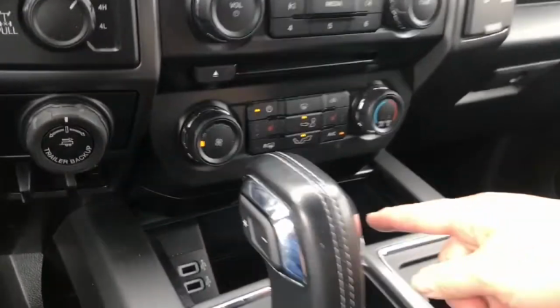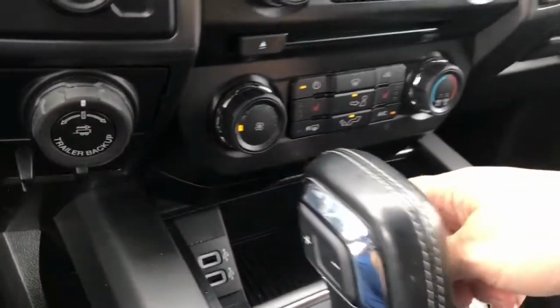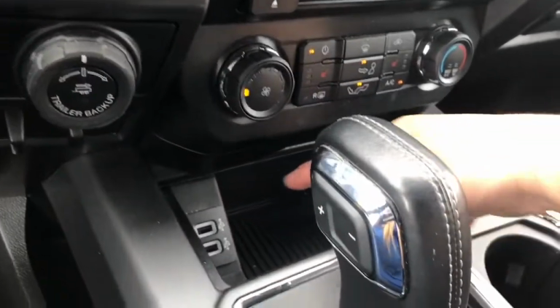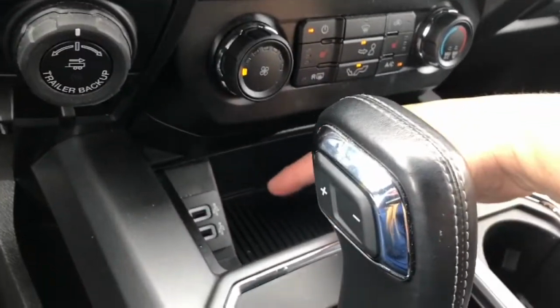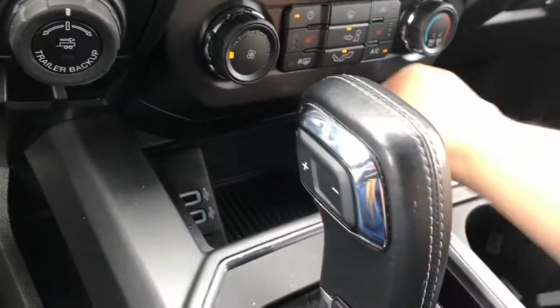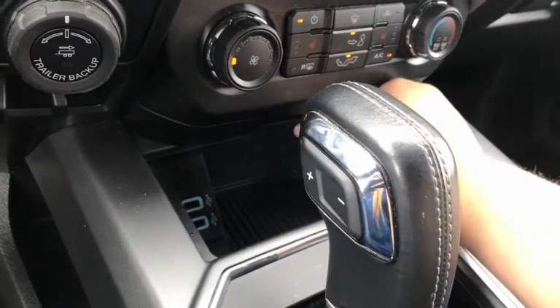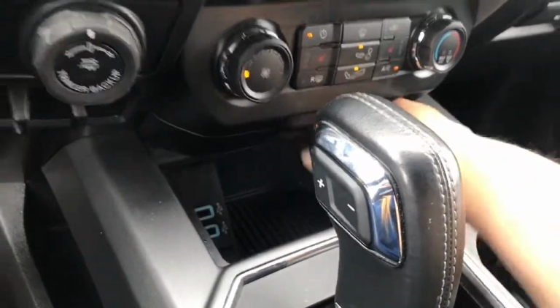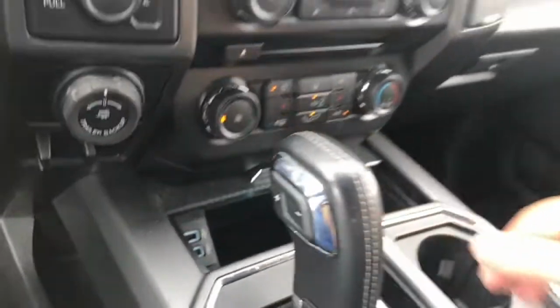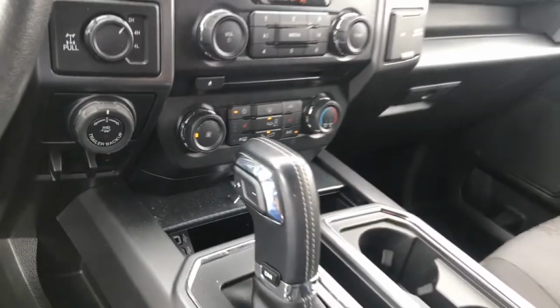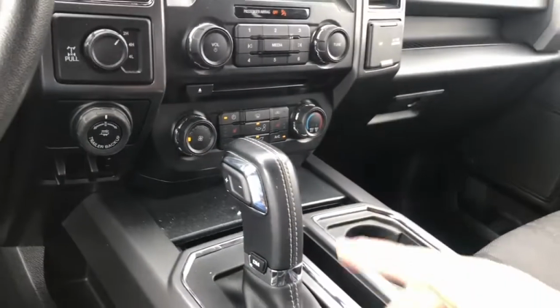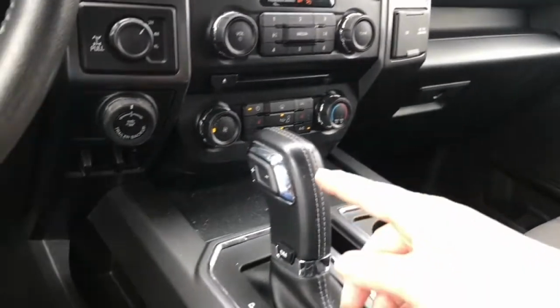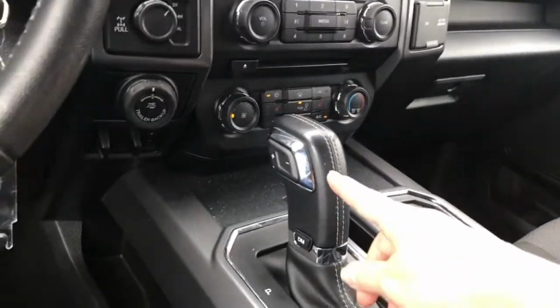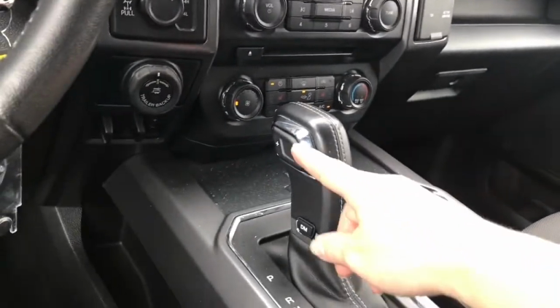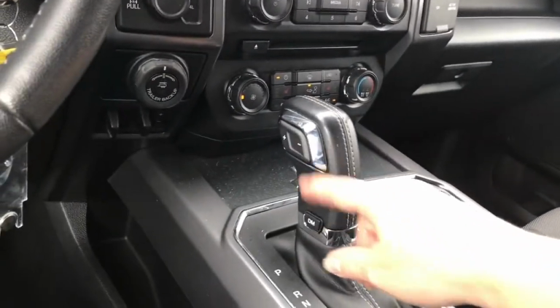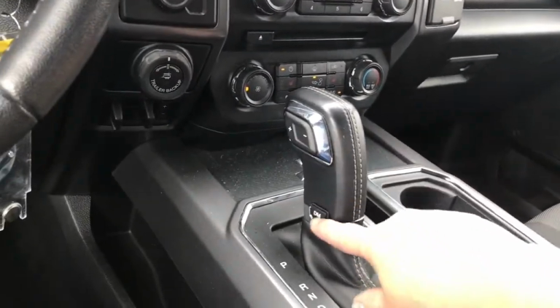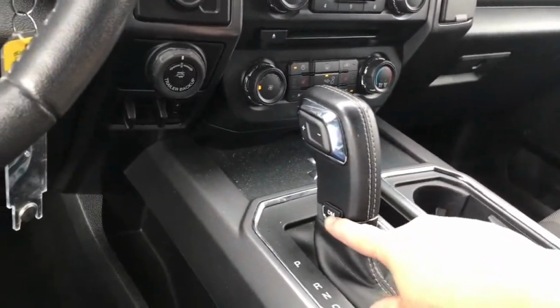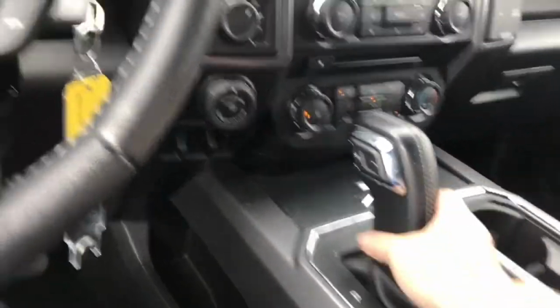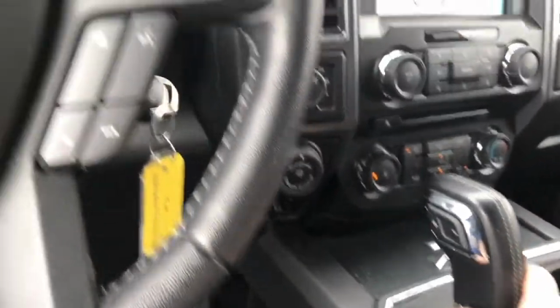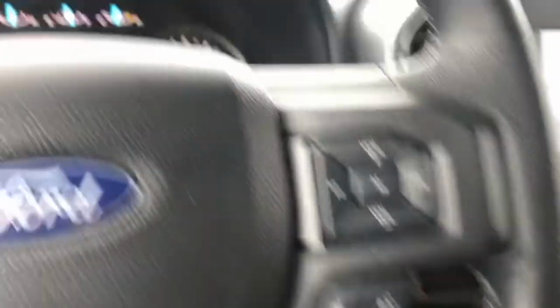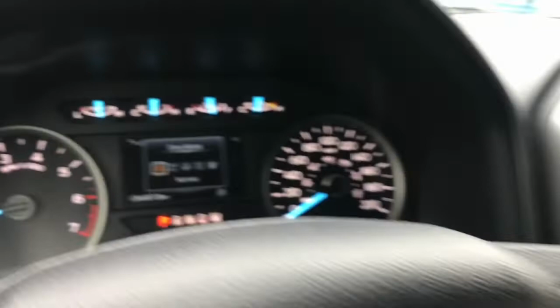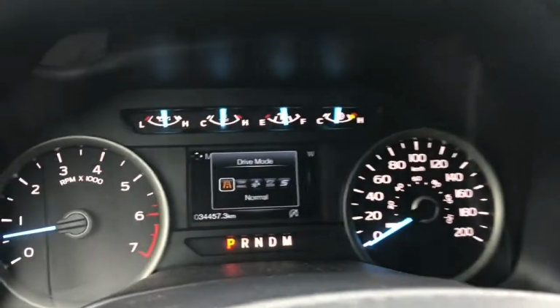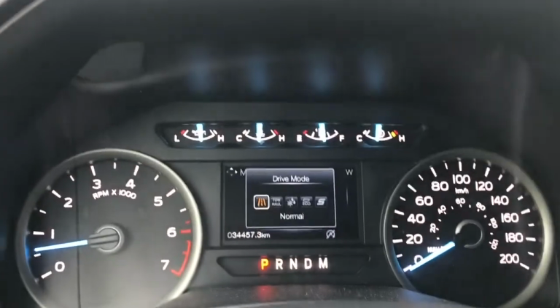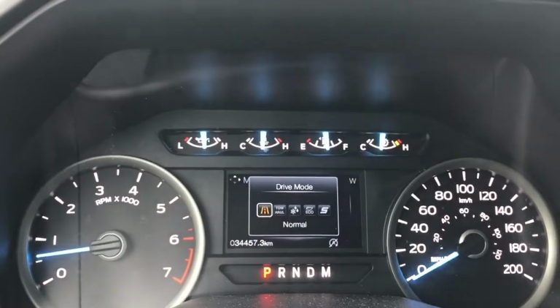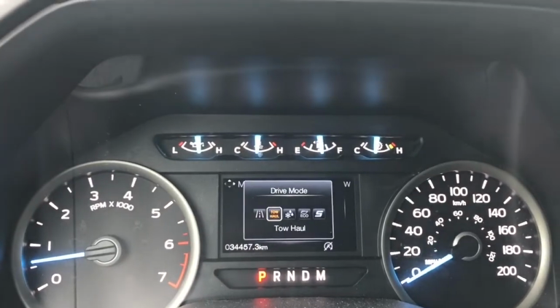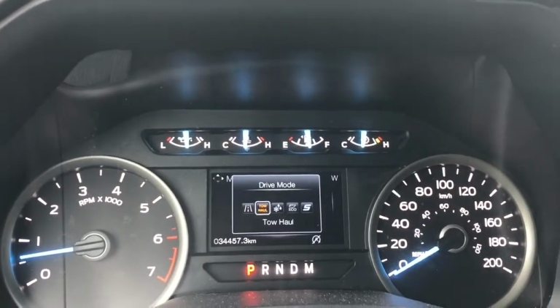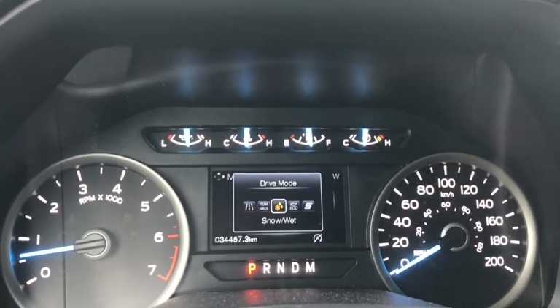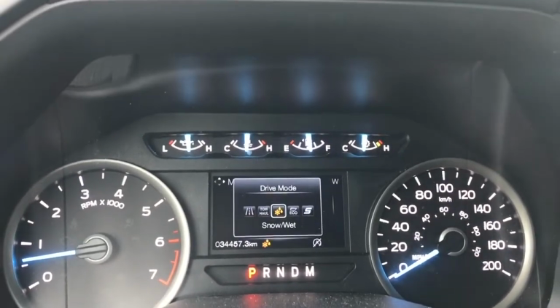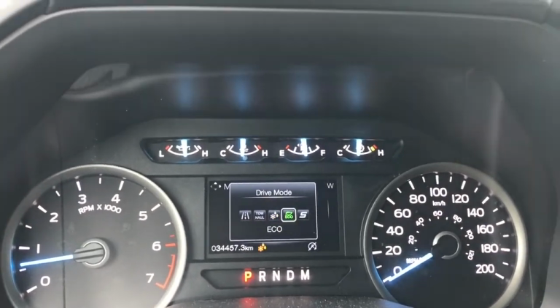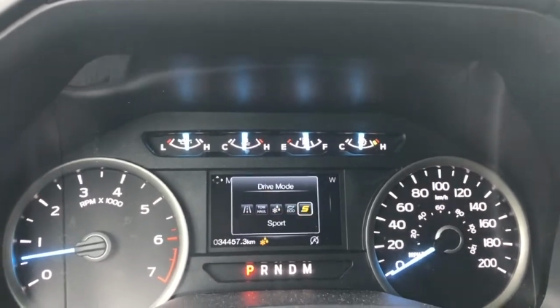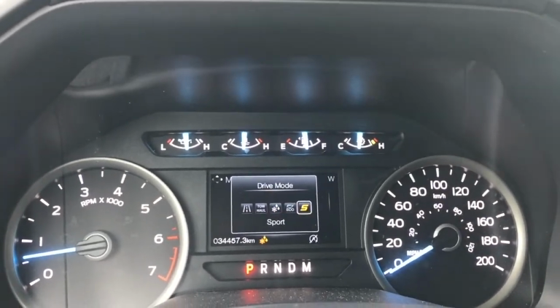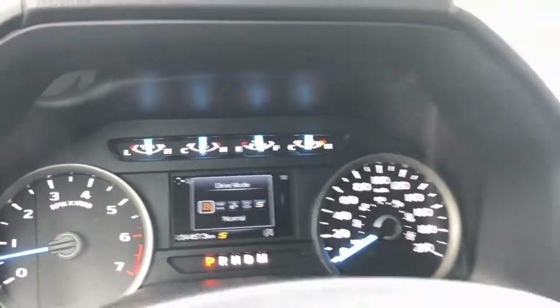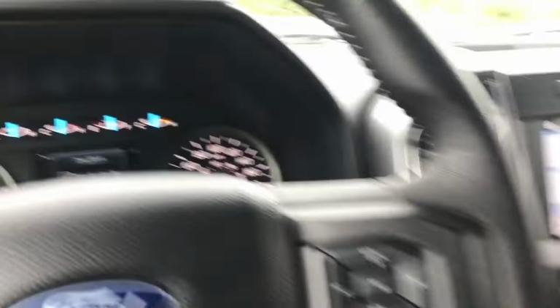In the little cubby, there are a couple of USB outlets — just press in the center and it'll close right up for you. You have an automatic select shifter, and there's a drive mode selector. When you press on that, it'll appear on your dash: normal, tow/haul, snow/wet, eco, sport, and back around again.